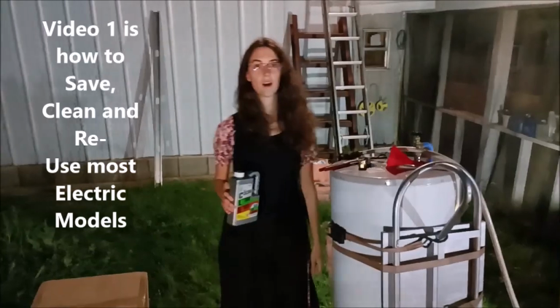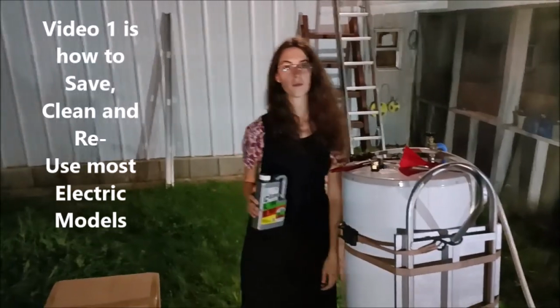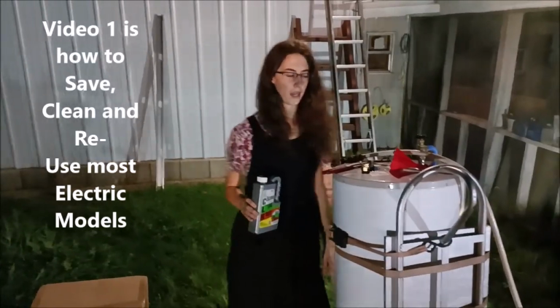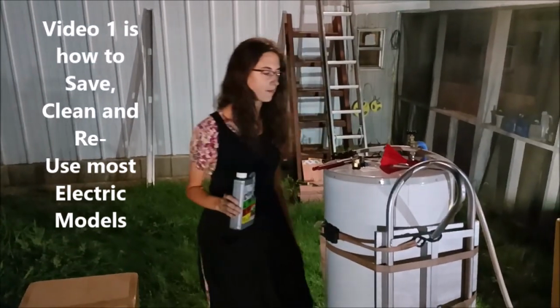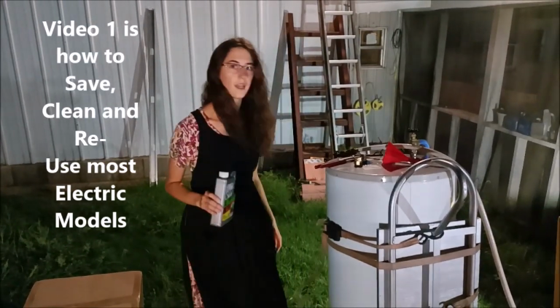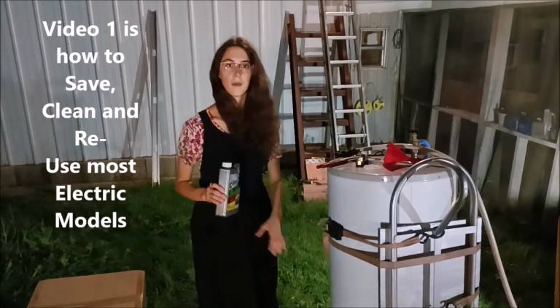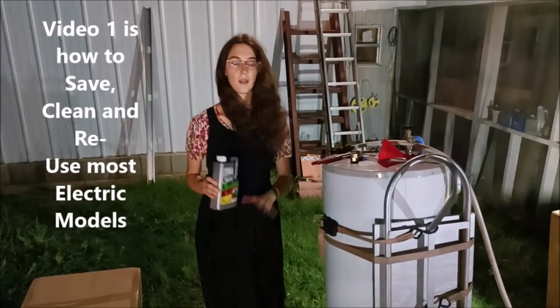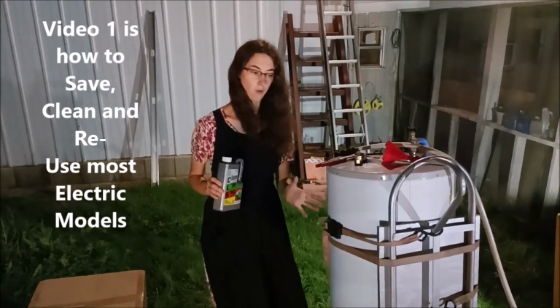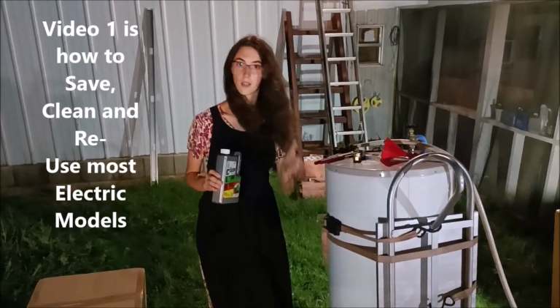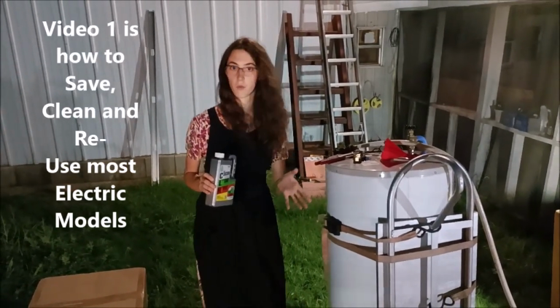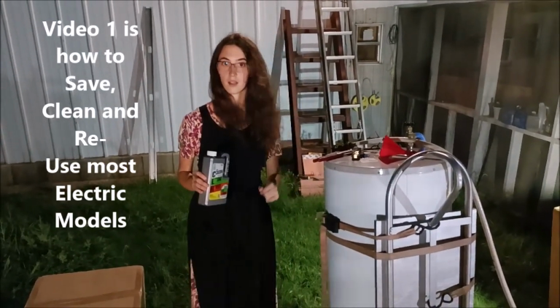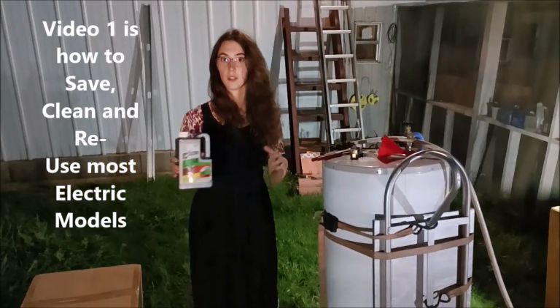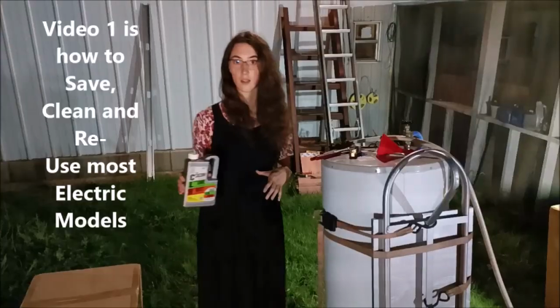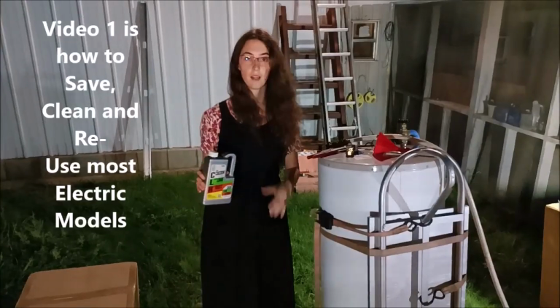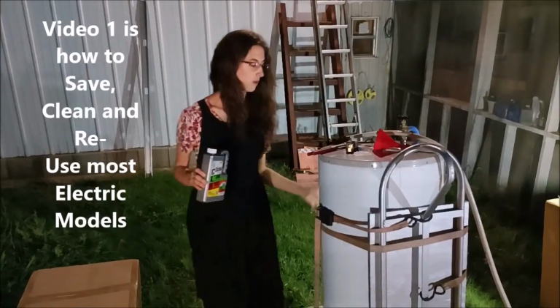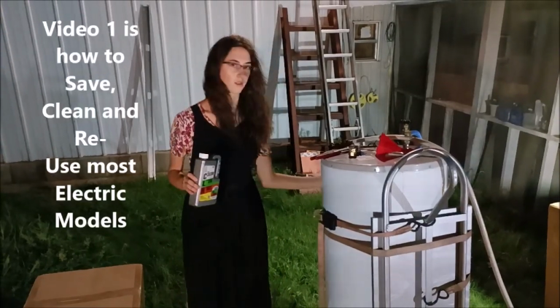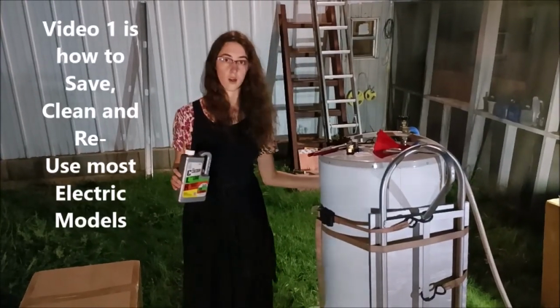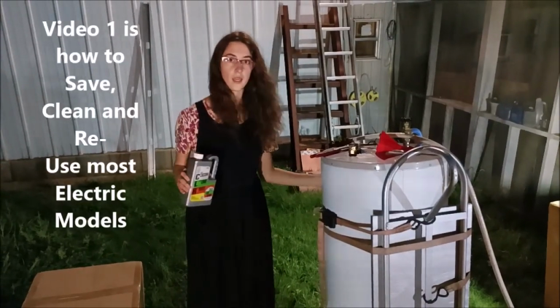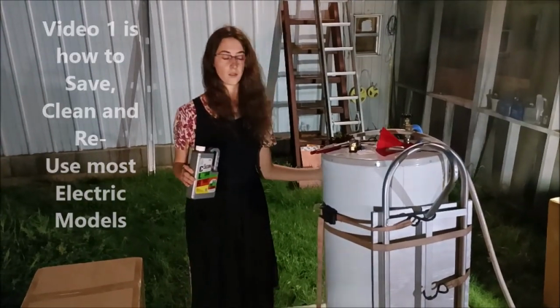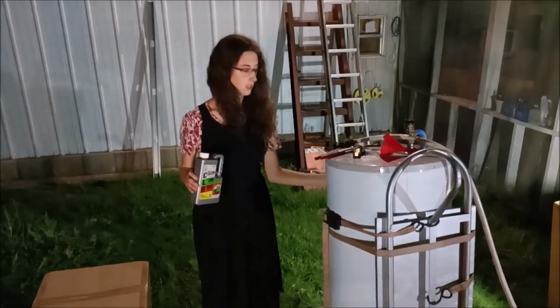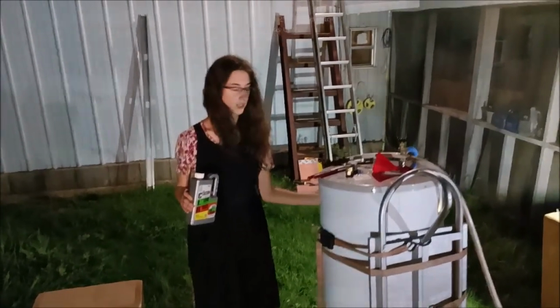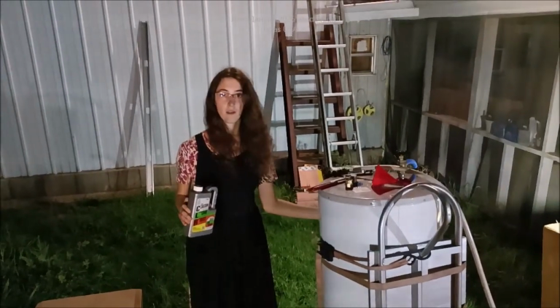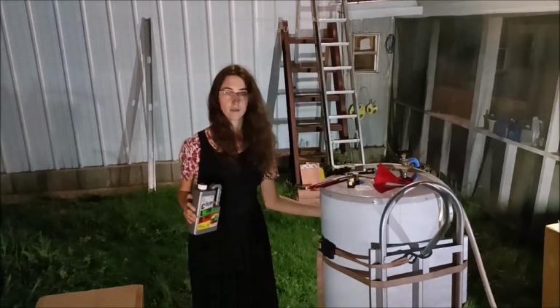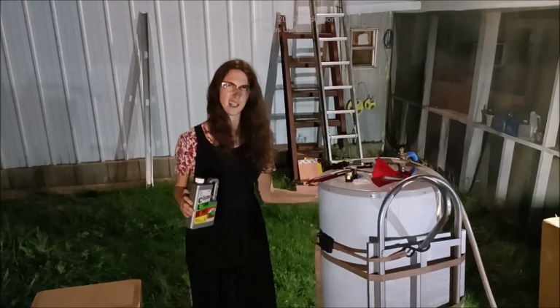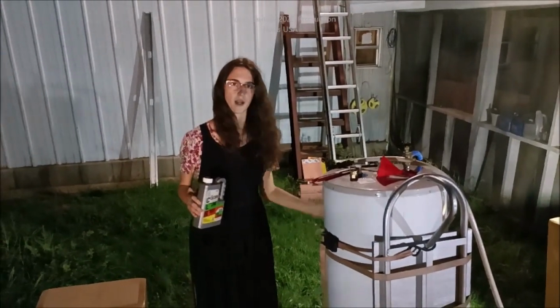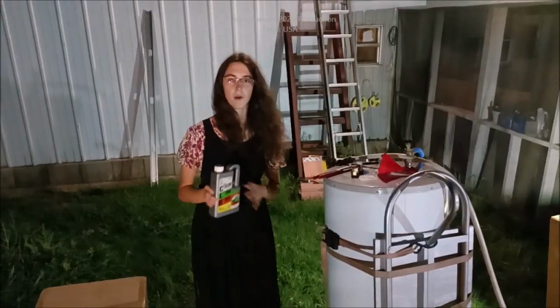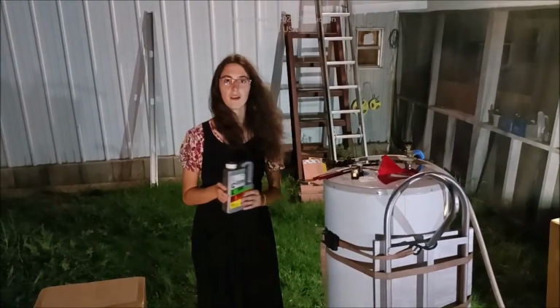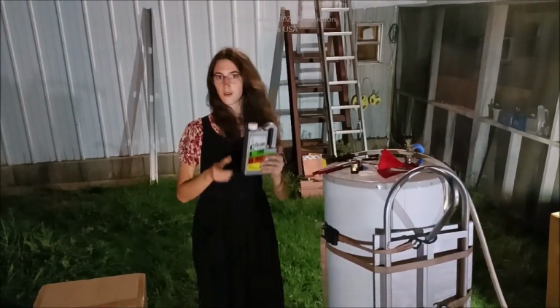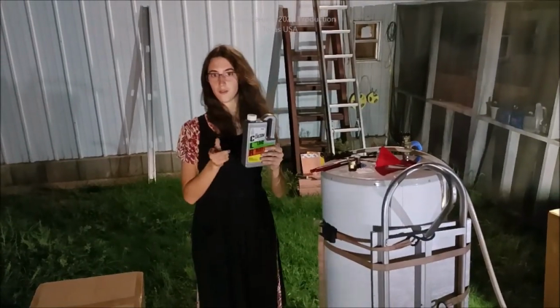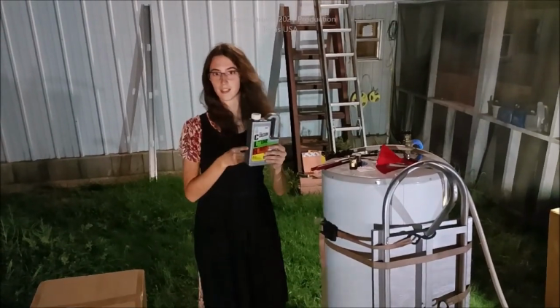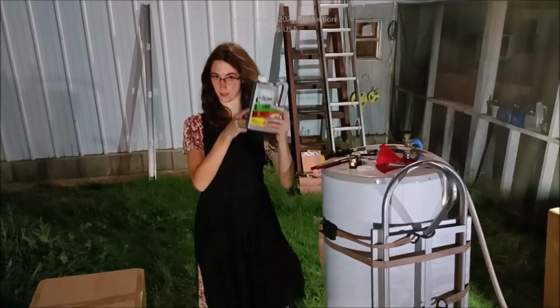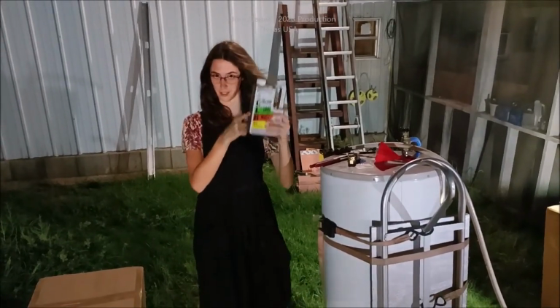We went back home from a job site and the people wanted, by request, a bigger water heater, so we changed out their water heater and brought this one home. It wasn't working — it's not heating. But we are going to show you how to fix that with this.